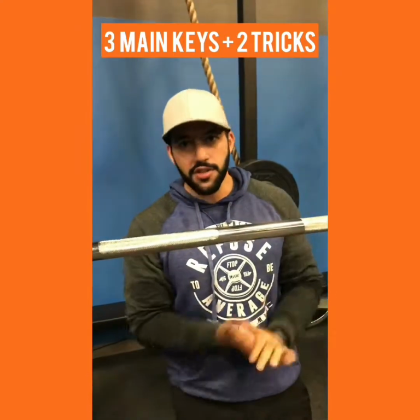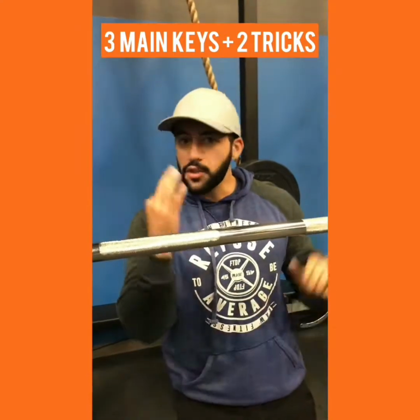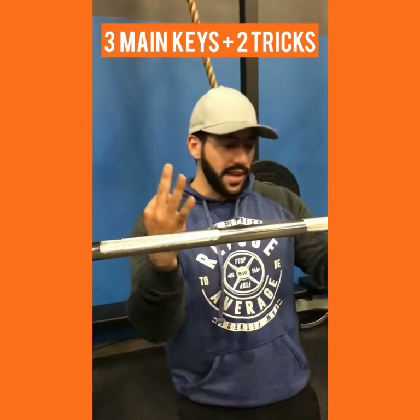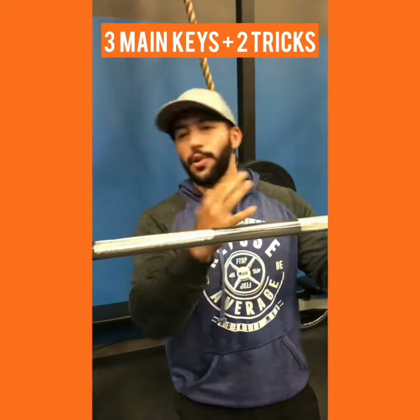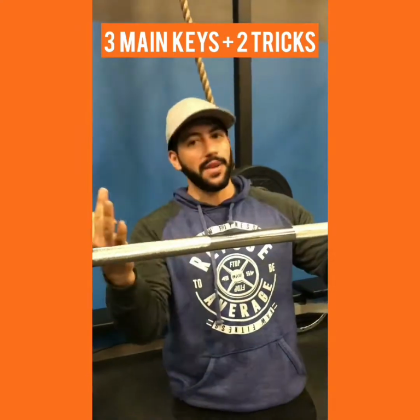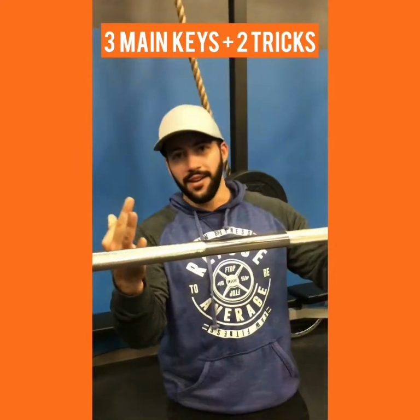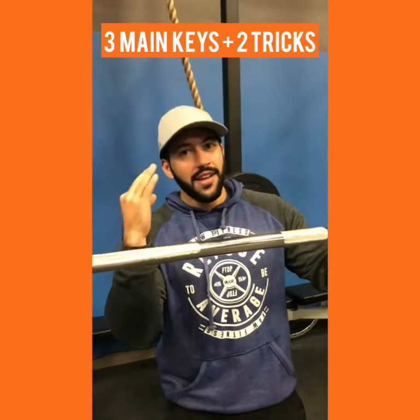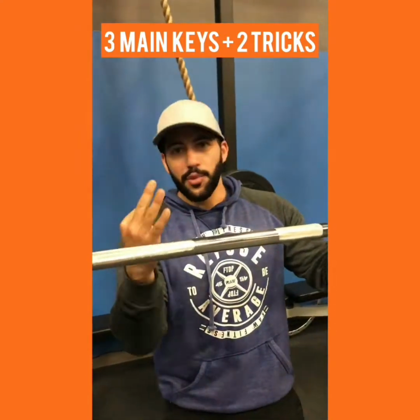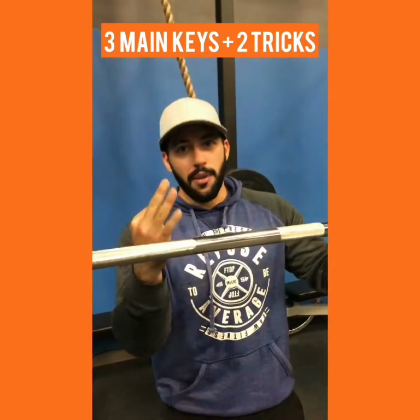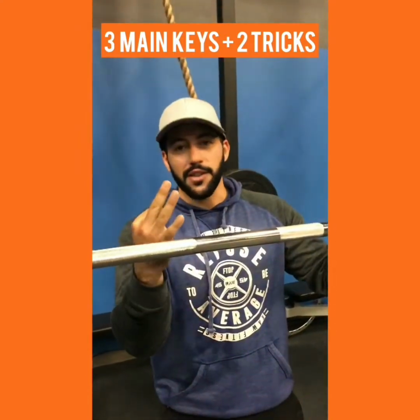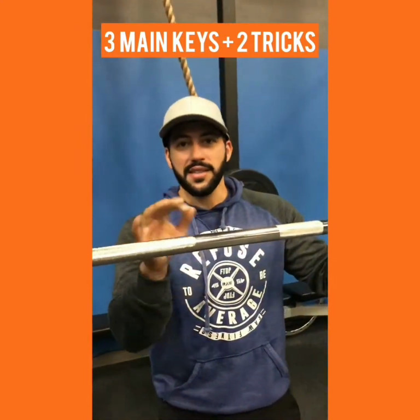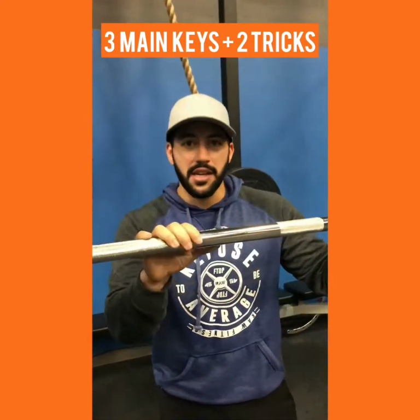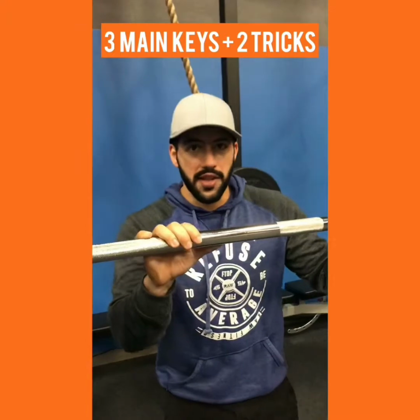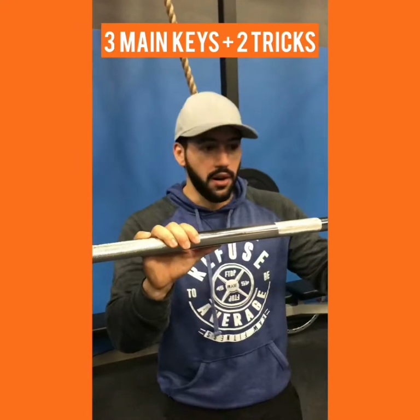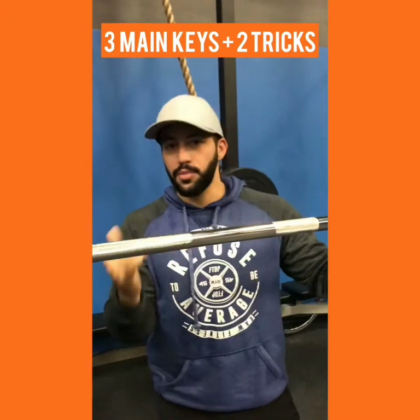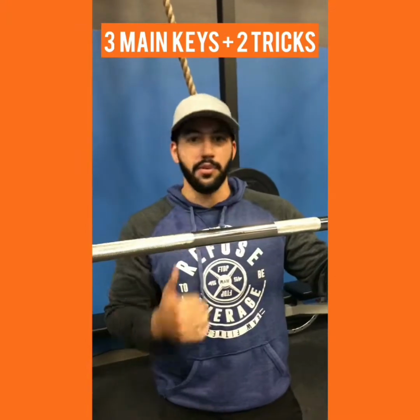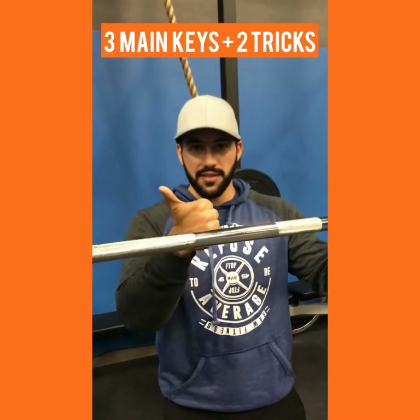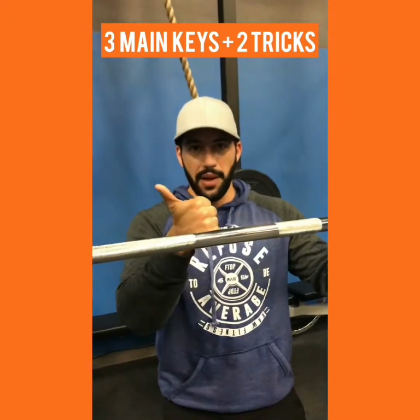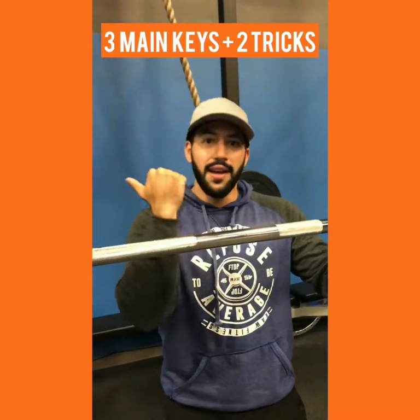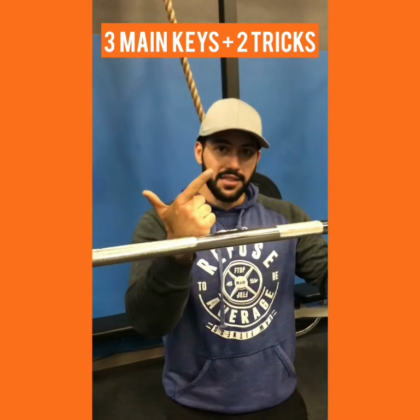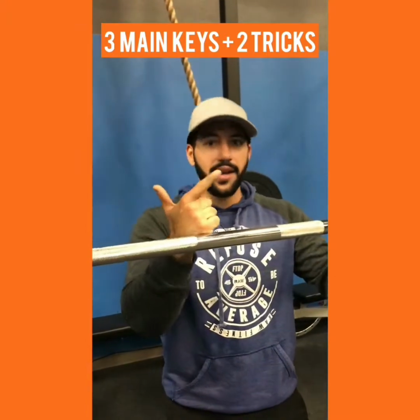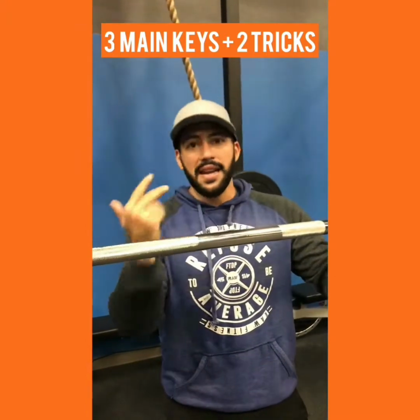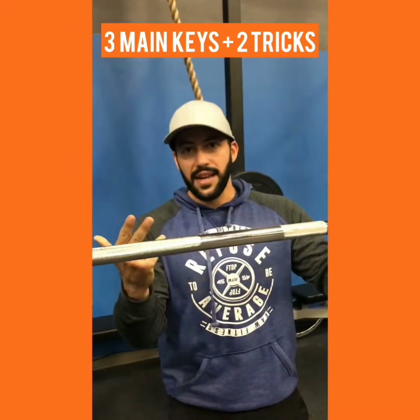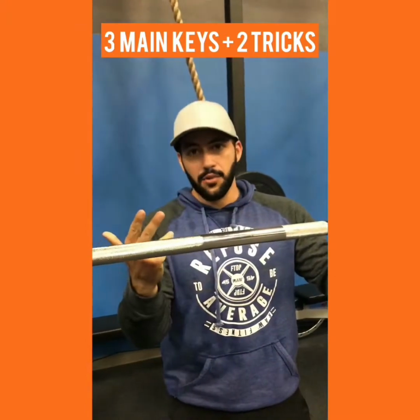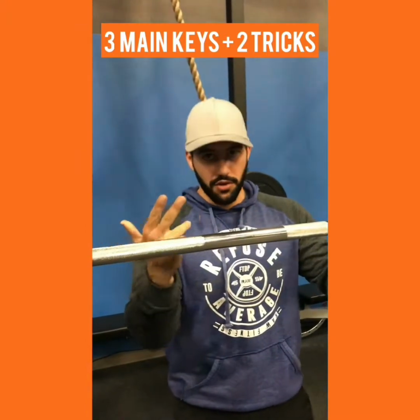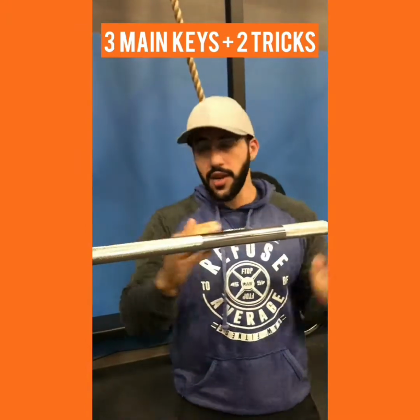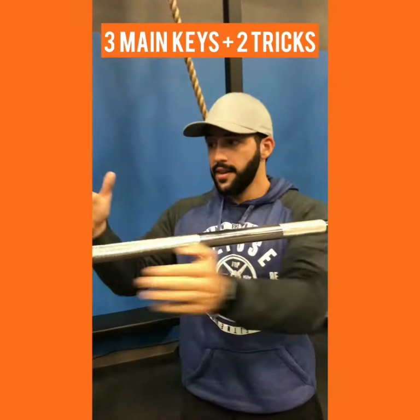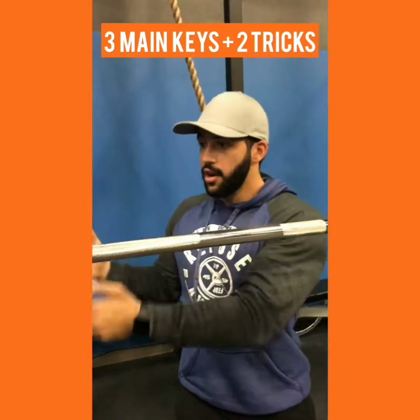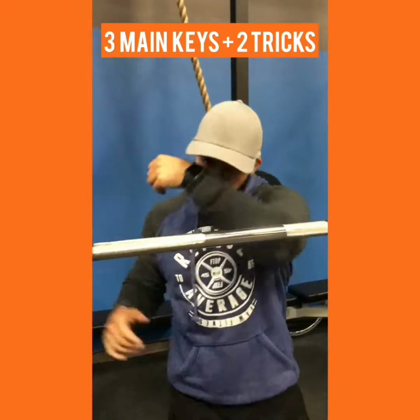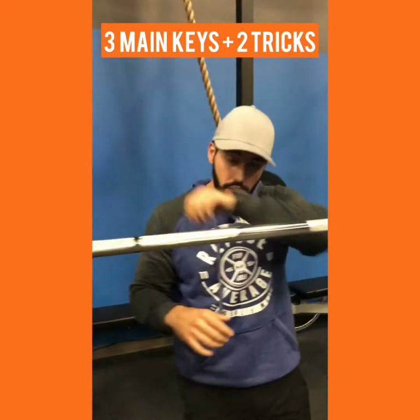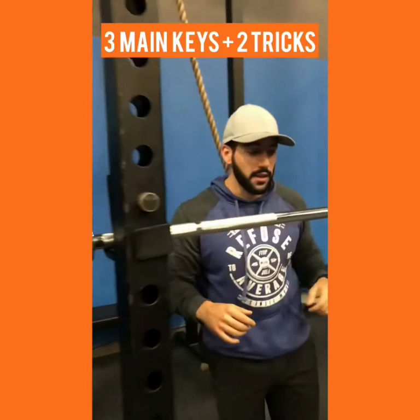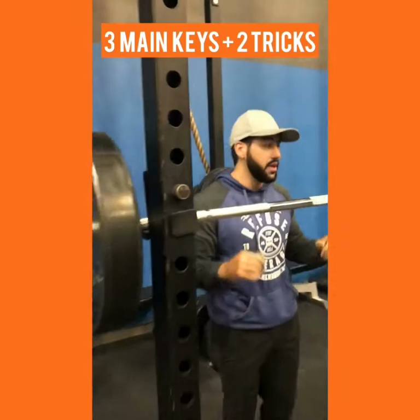So there's only three things — super simple. Three things that I'm gonna need you to think about: chest up, ass back, knees aligned with toes. So if you can get the camera on the side, I'll show you exactly what I mean.